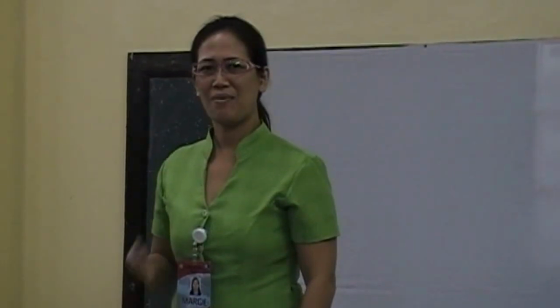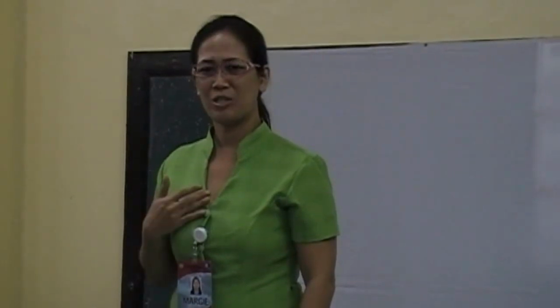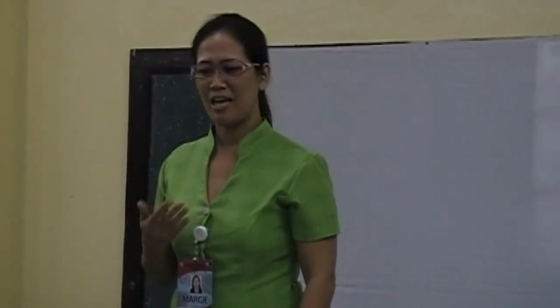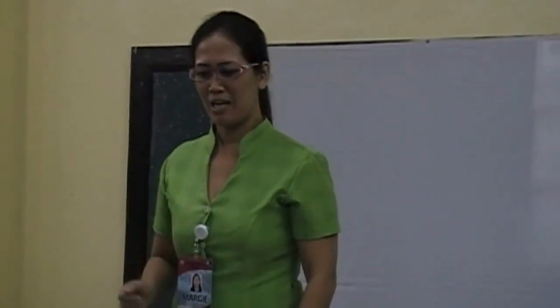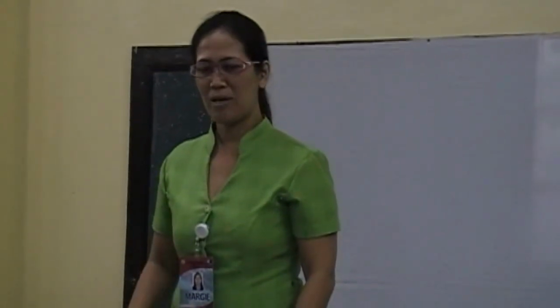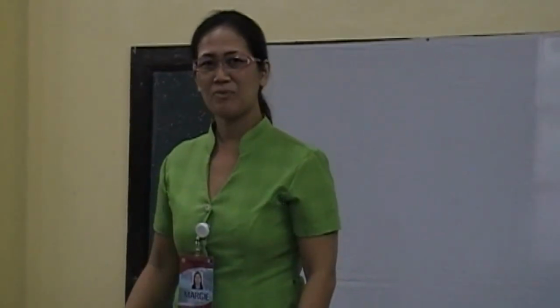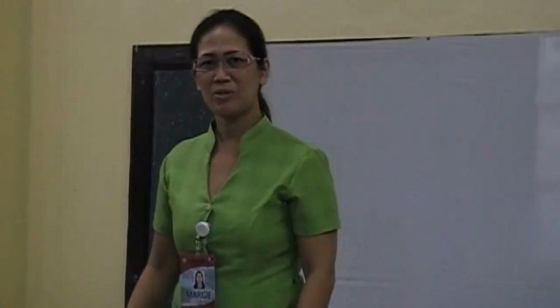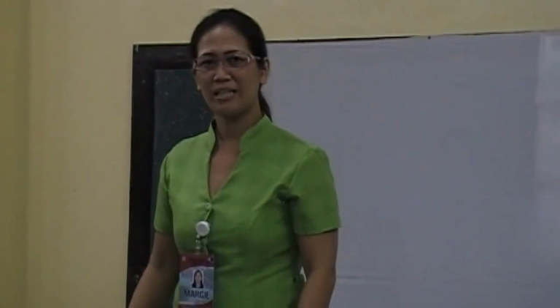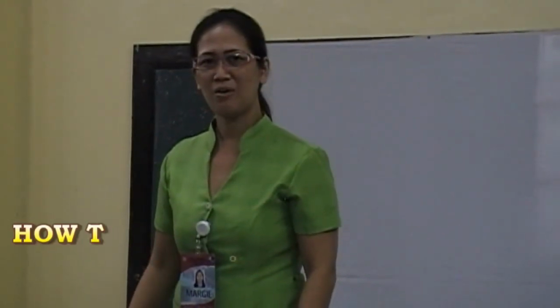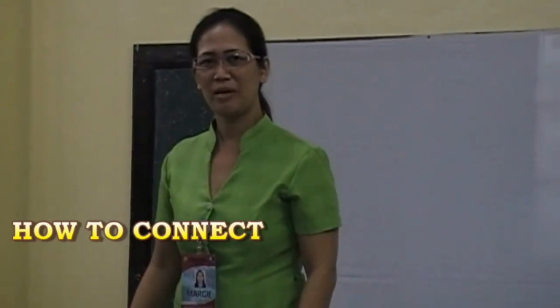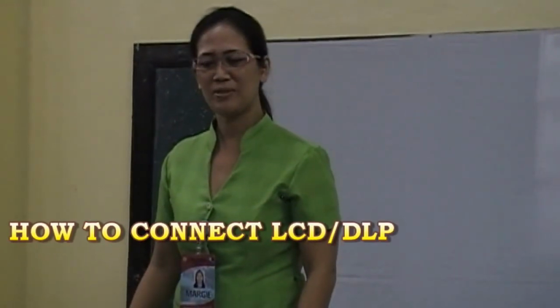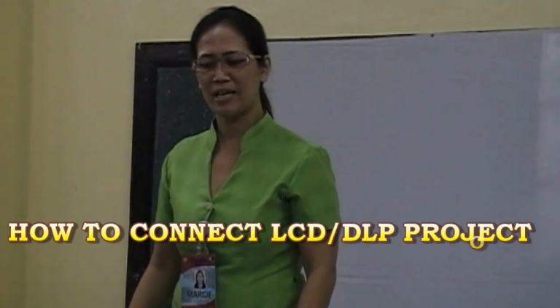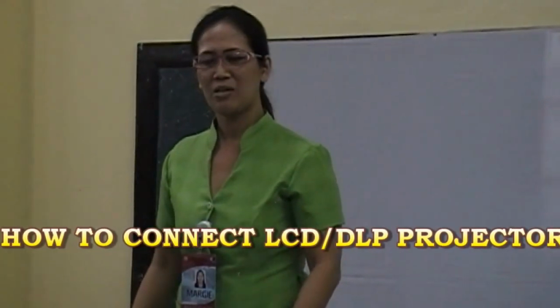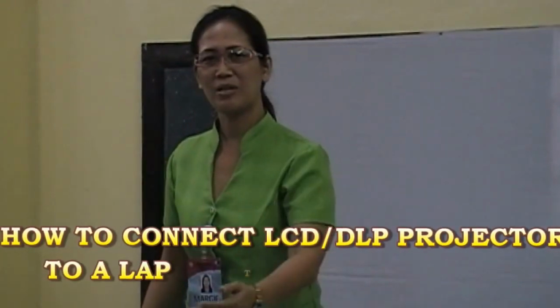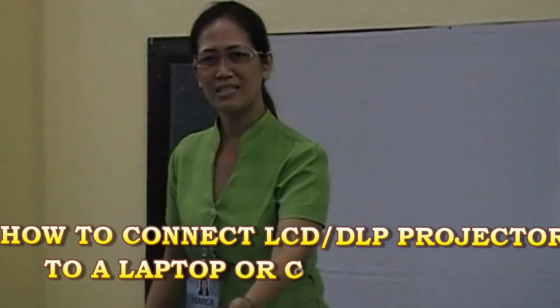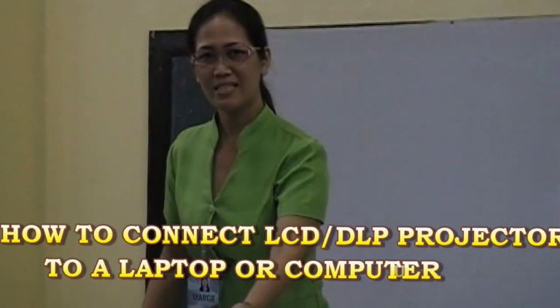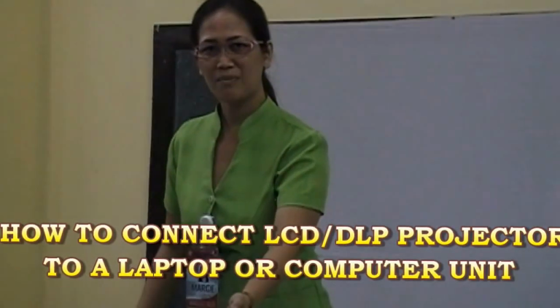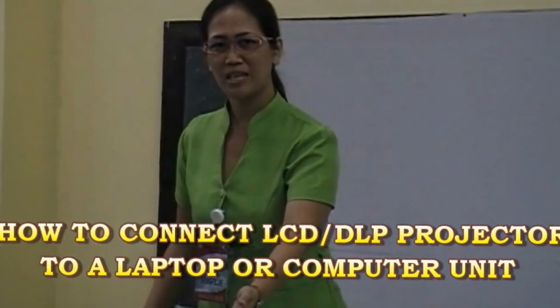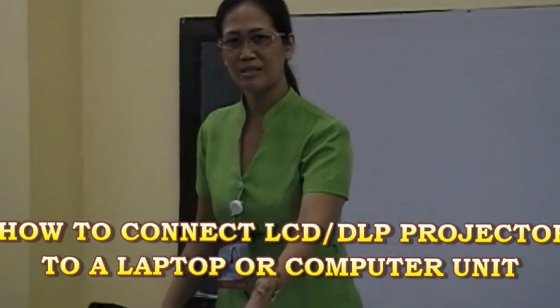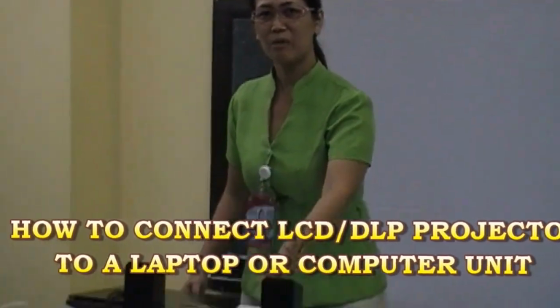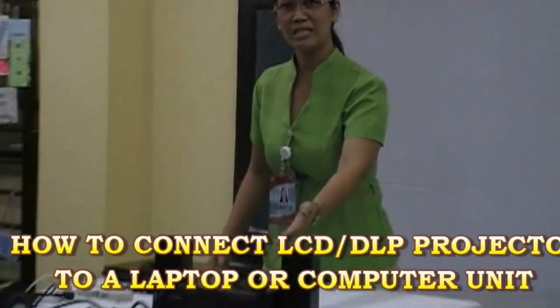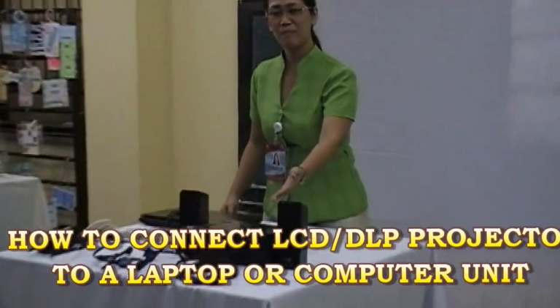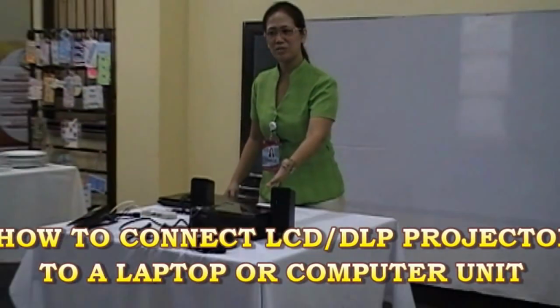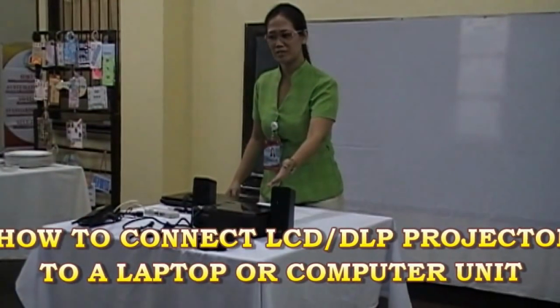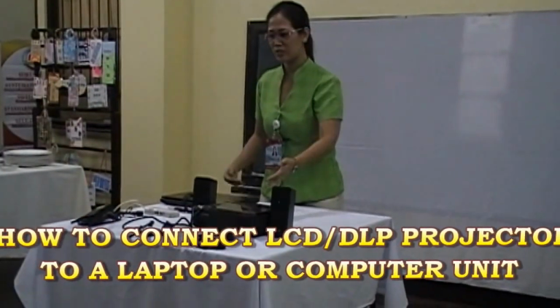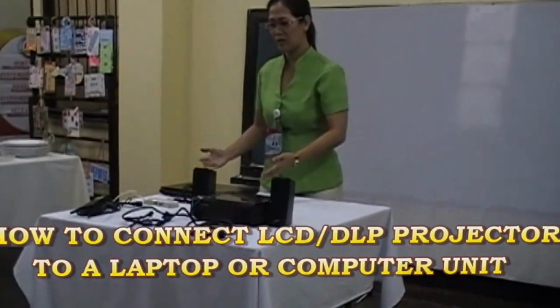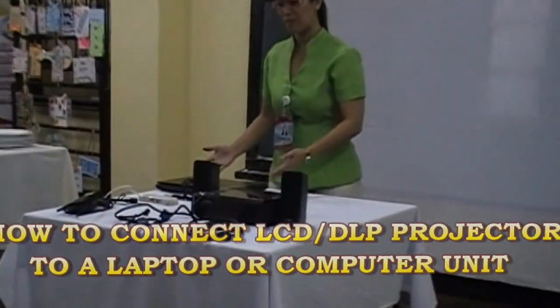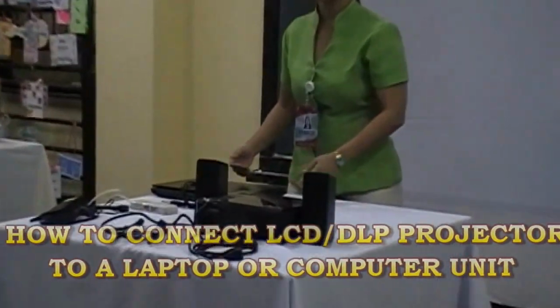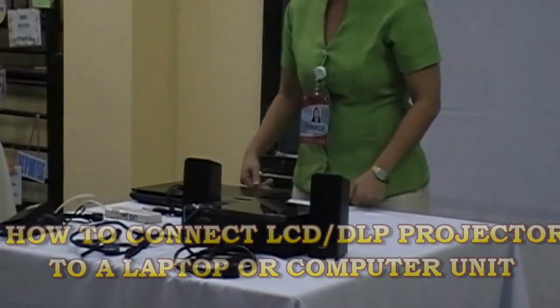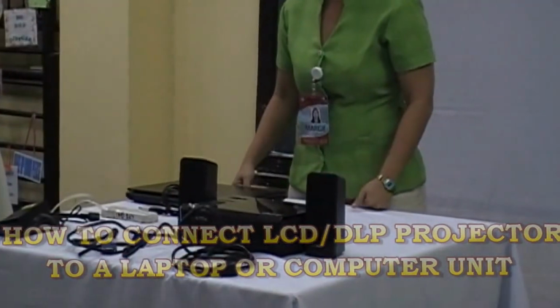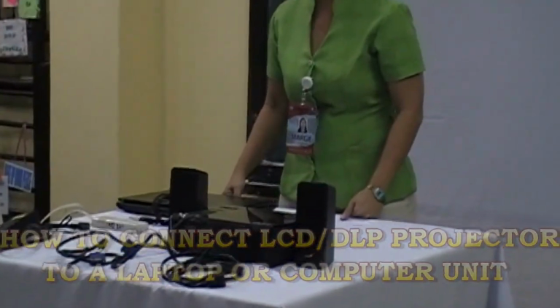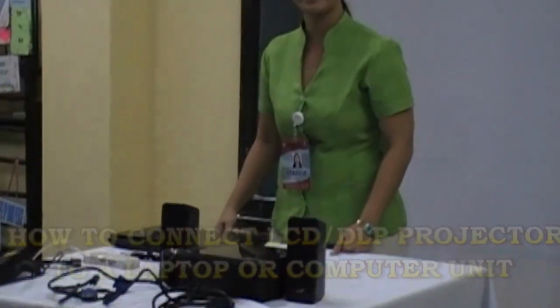I am Margie and I'm going to demonstrate how you're going to connect your LCD projector or DLP projector to your laptop for your presentation purposes.